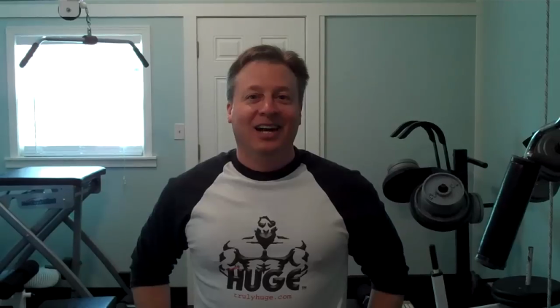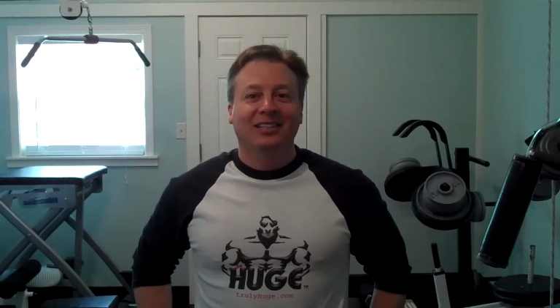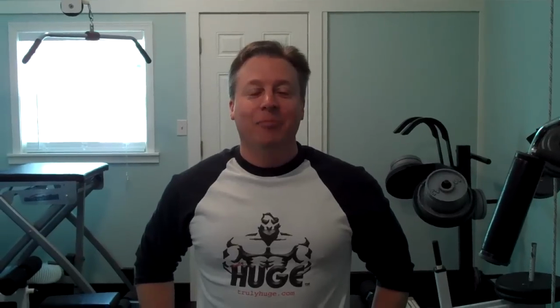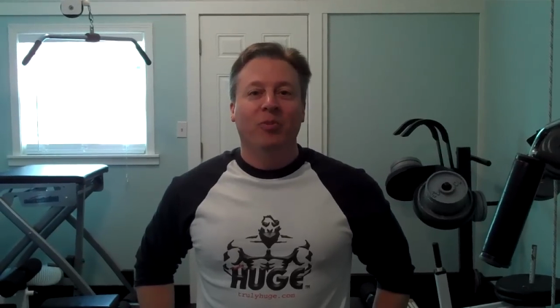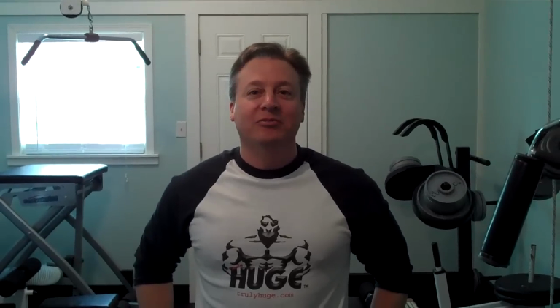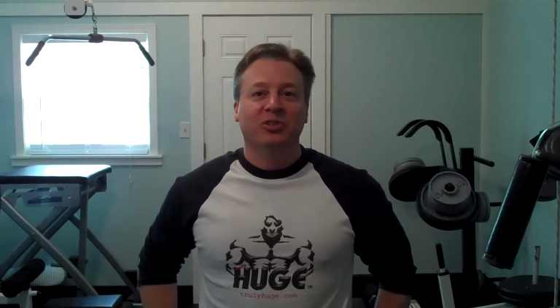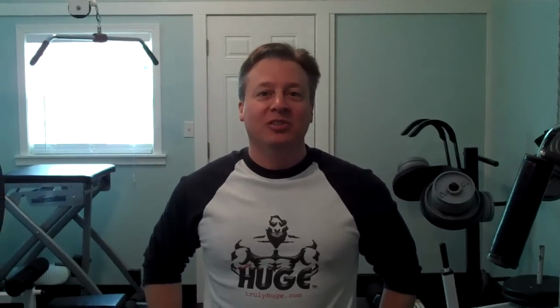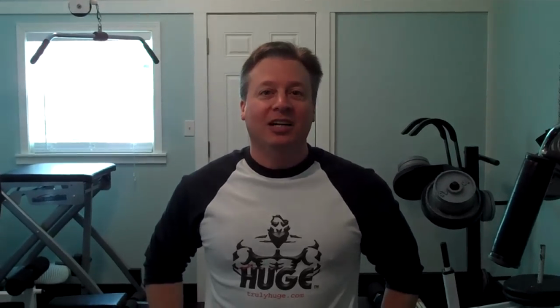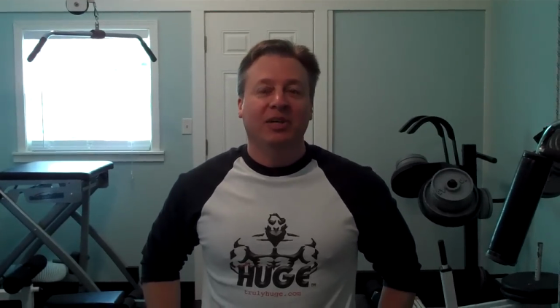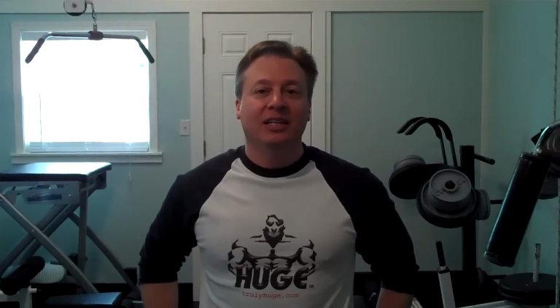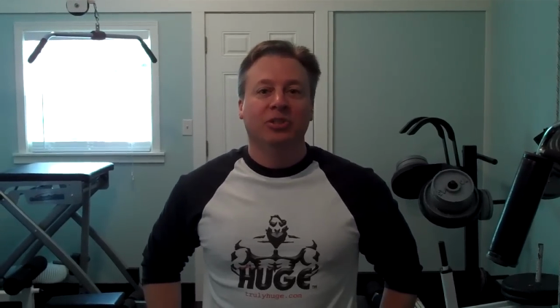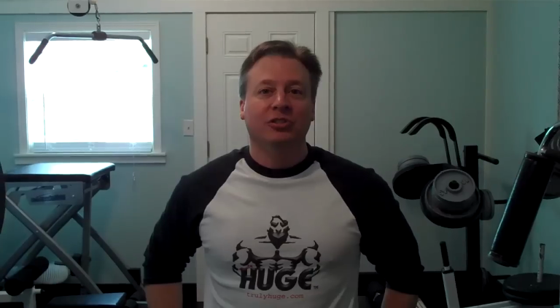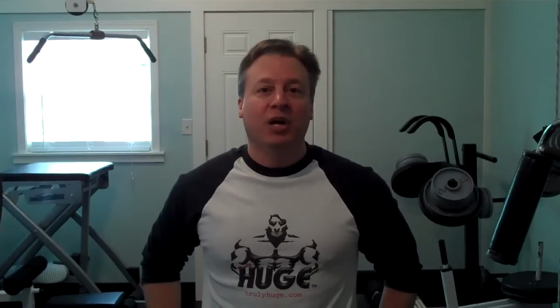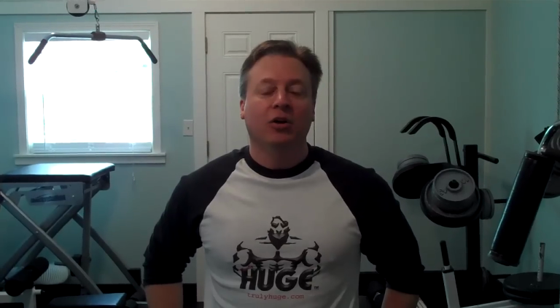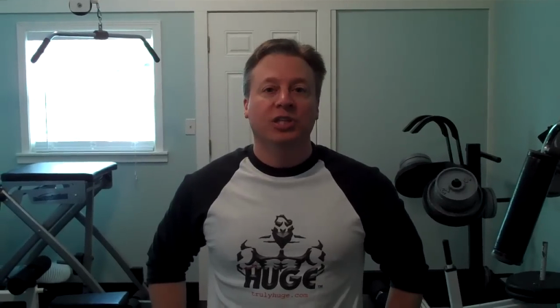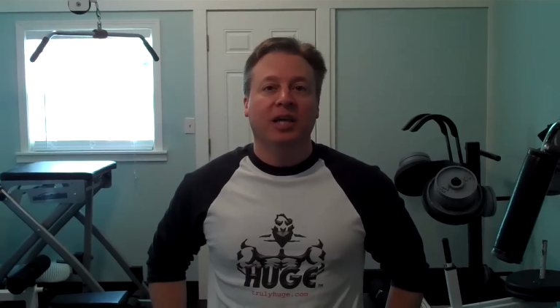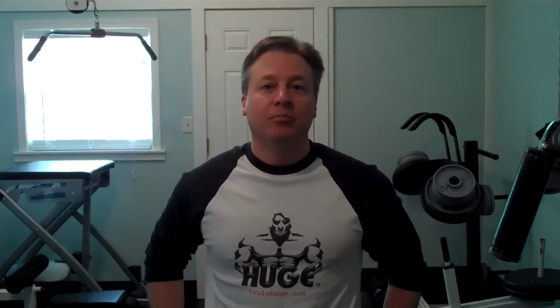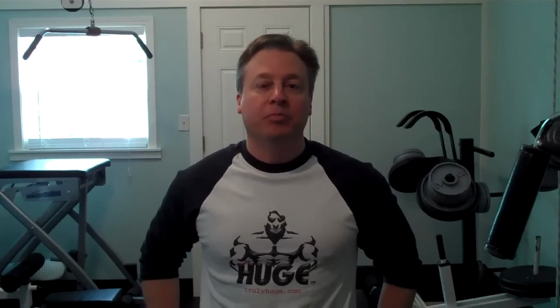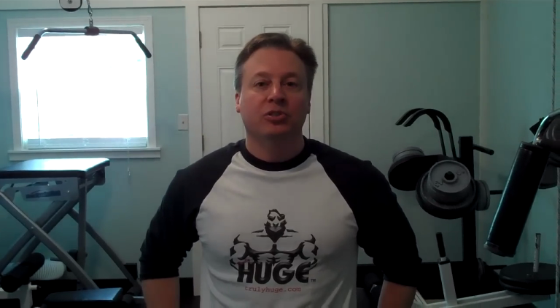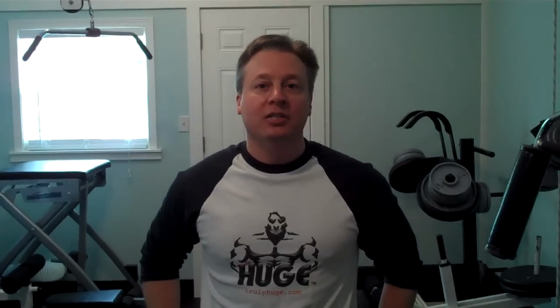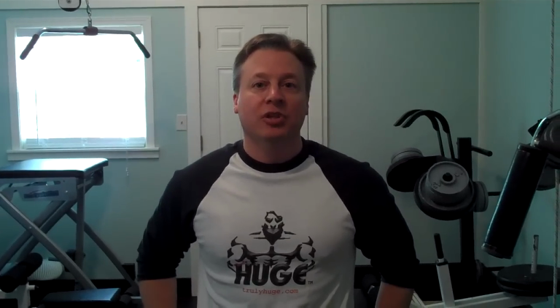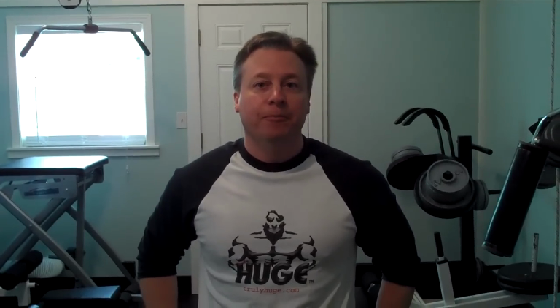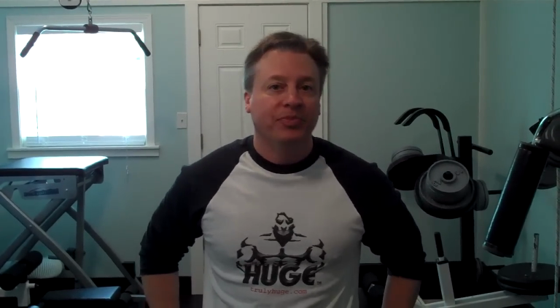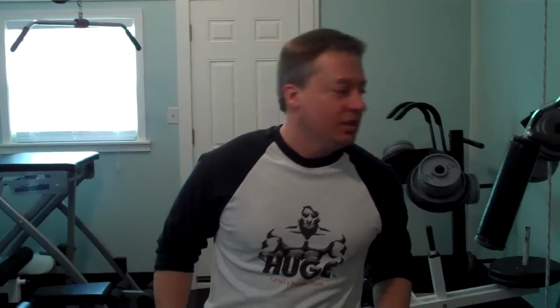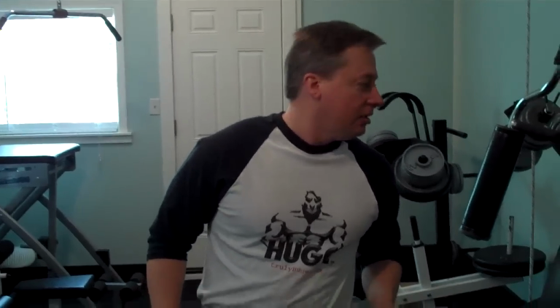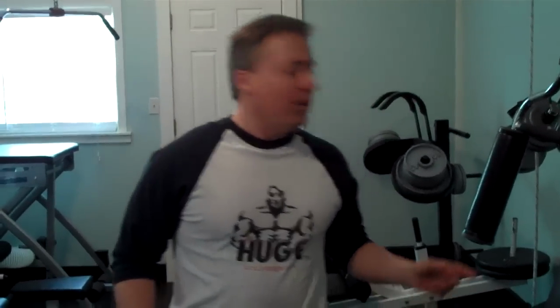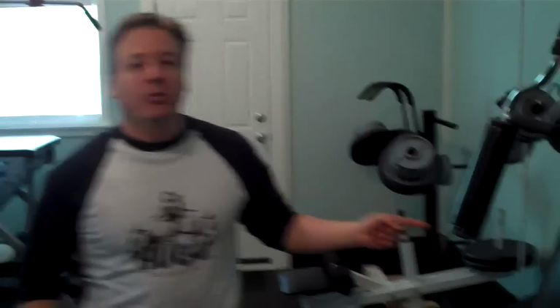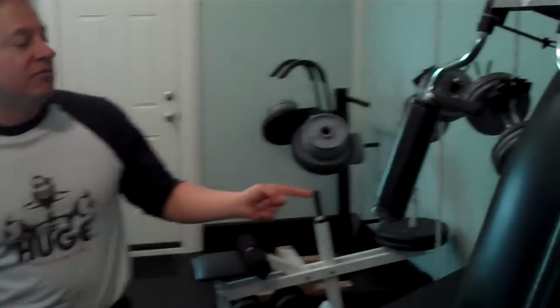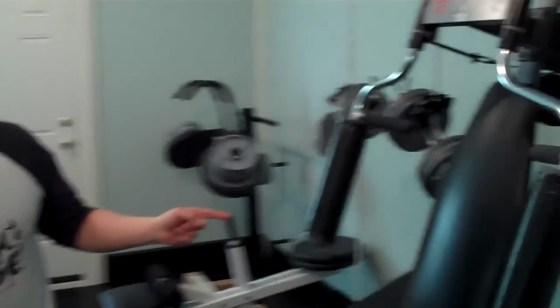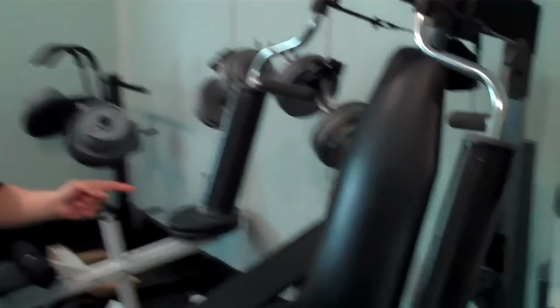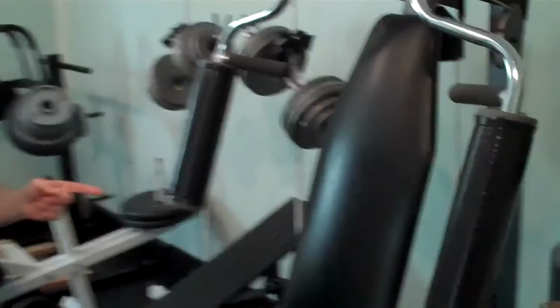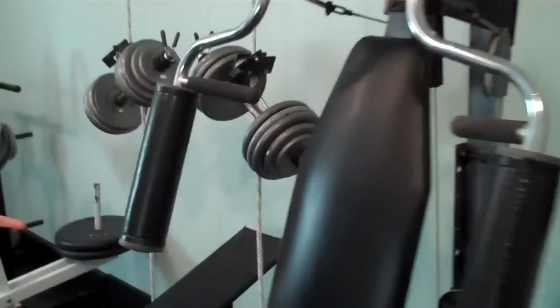Hi, I'm Paul Becker from trulyhuge.com and I'm going to show you my home gym and personal training studio. Right here we have my pec deck machine.